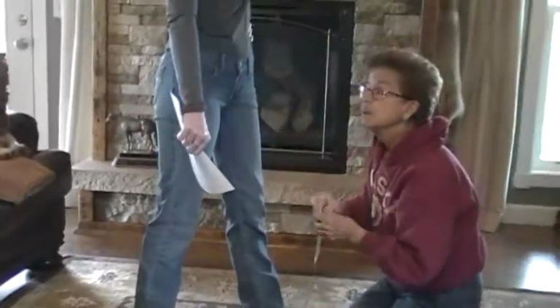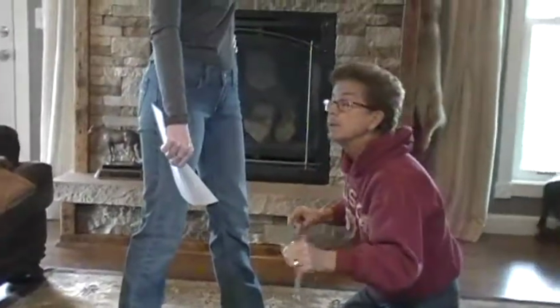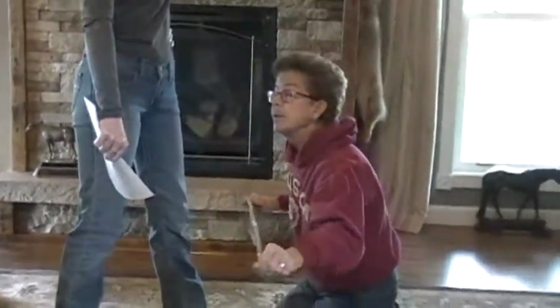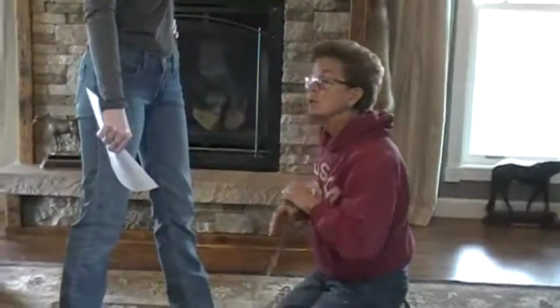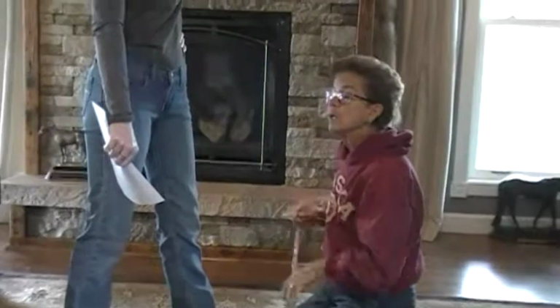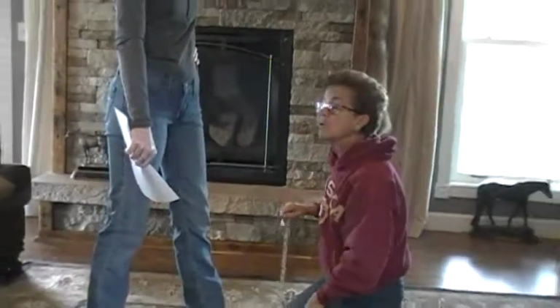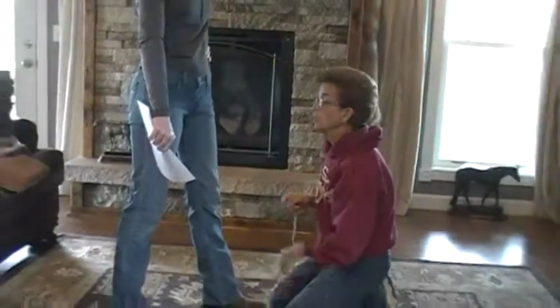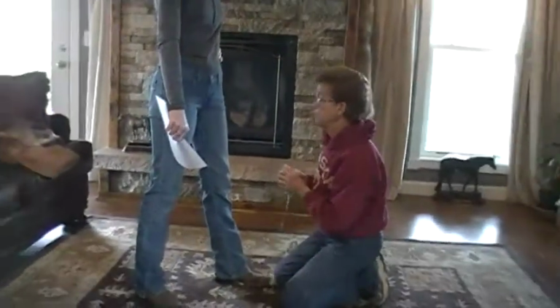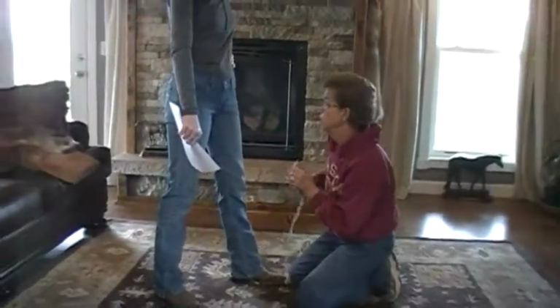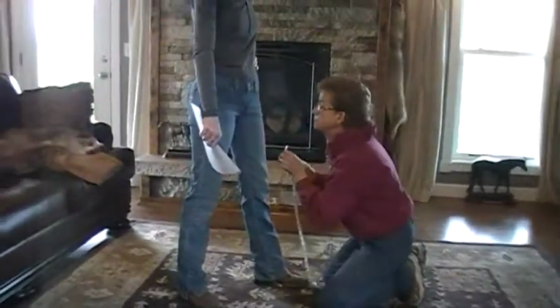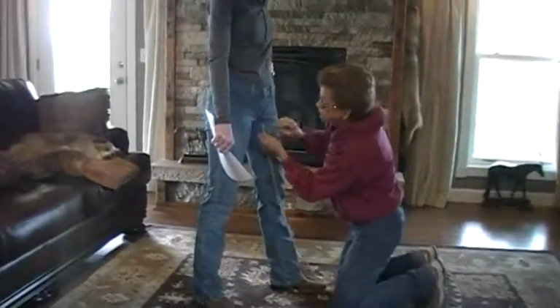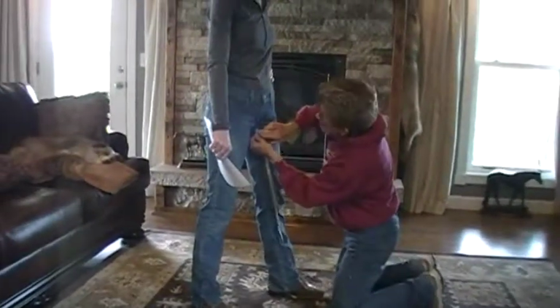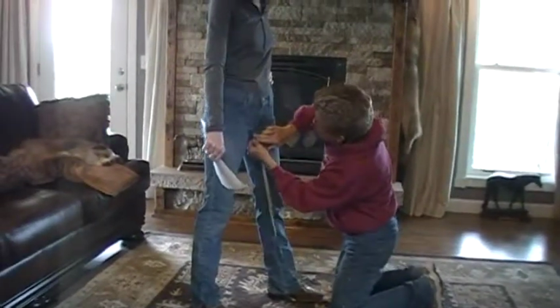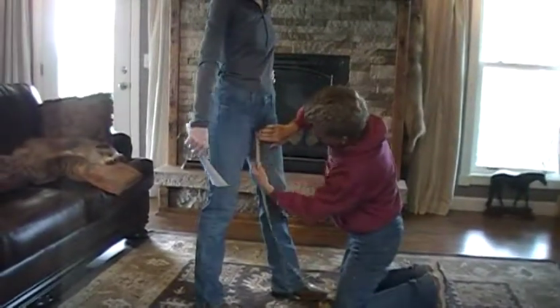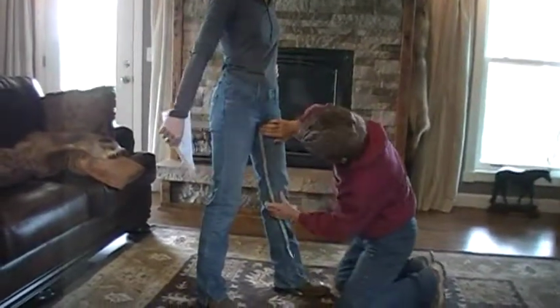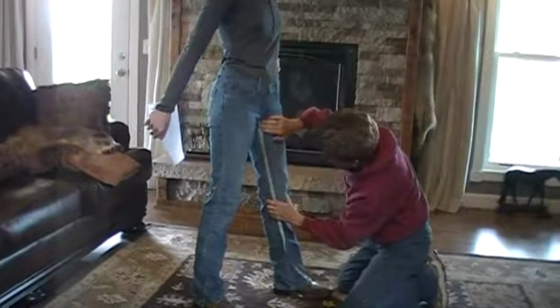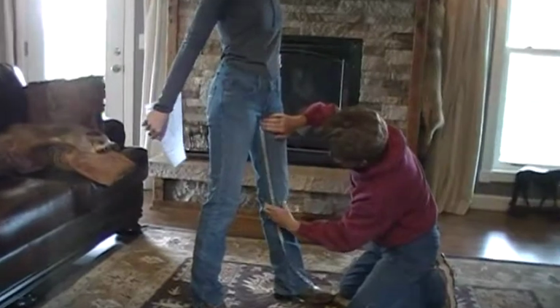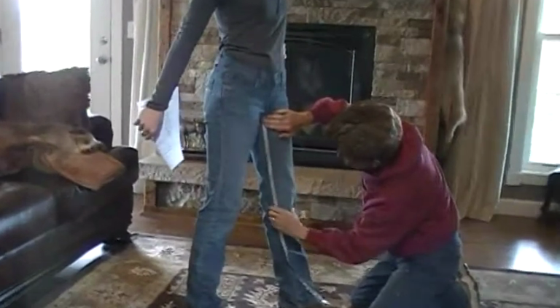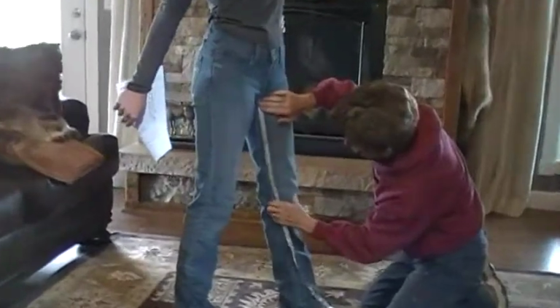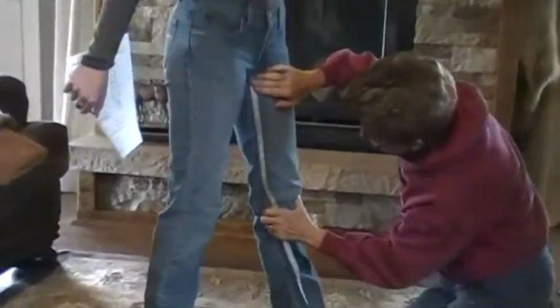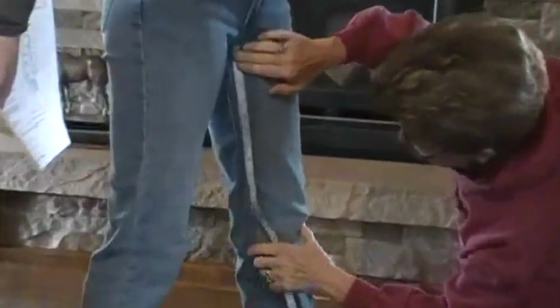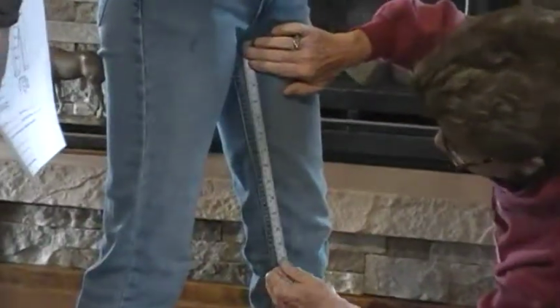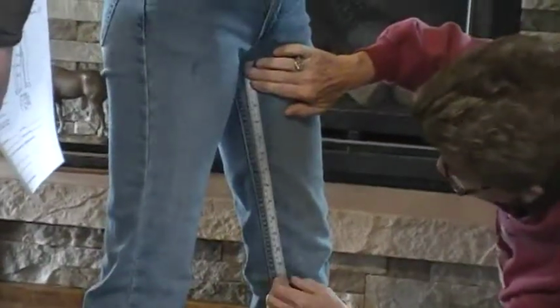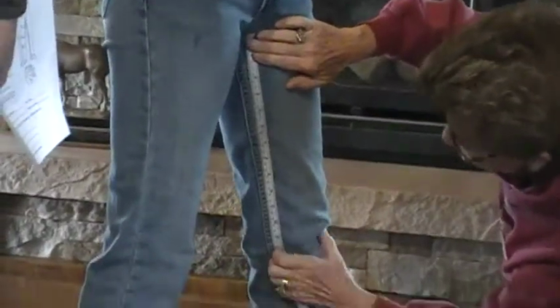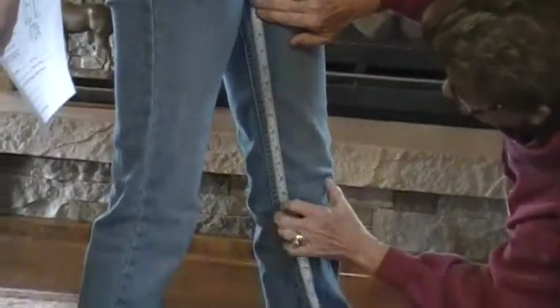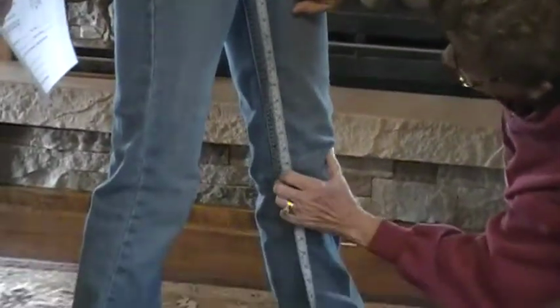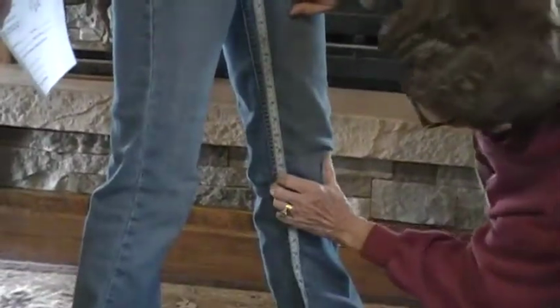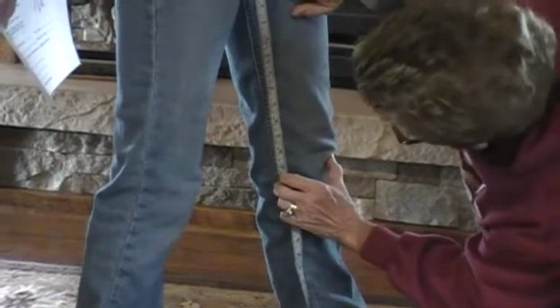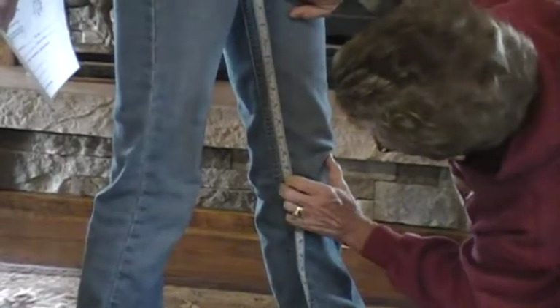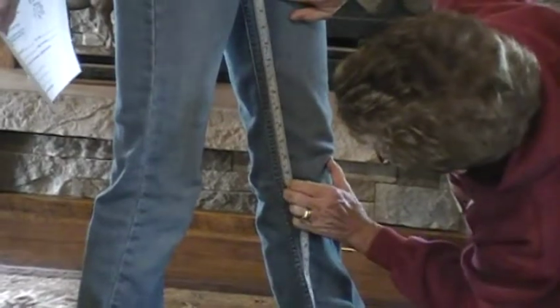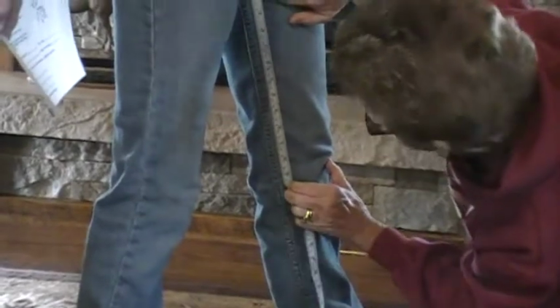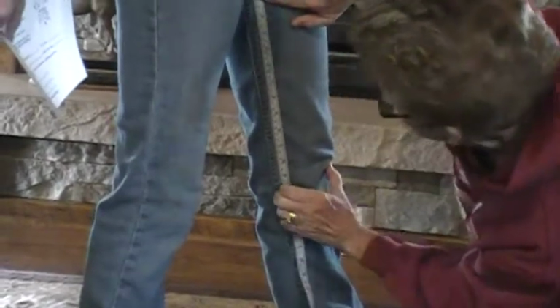Now we have crotch to center of knee — that one's important. Find the knee, use your thumb. You need that difference right there. In her case it is 13.